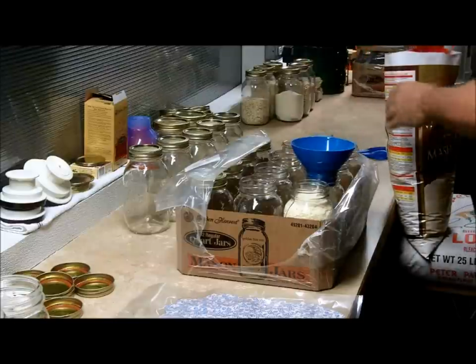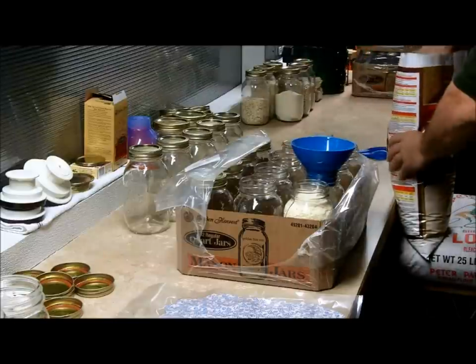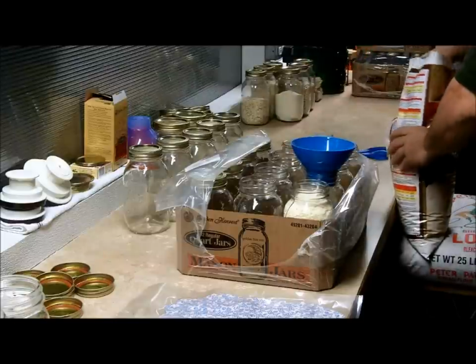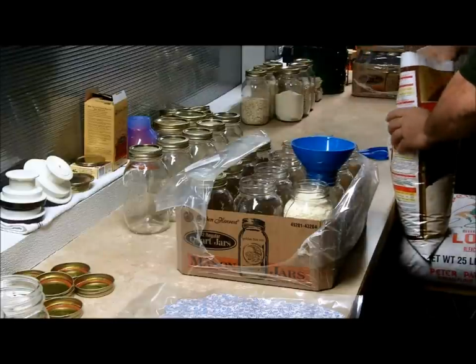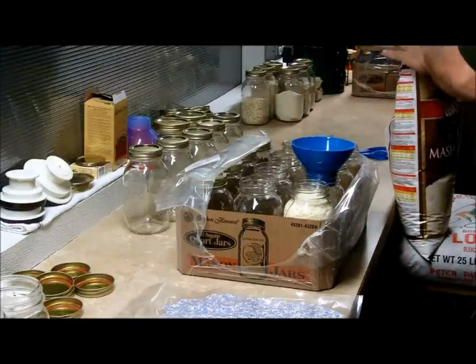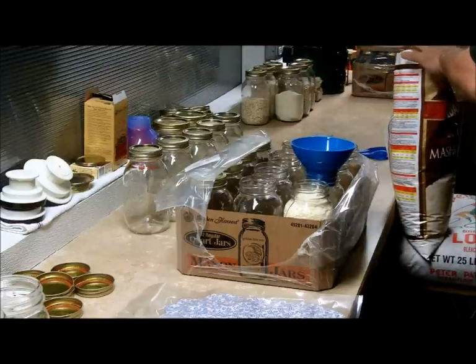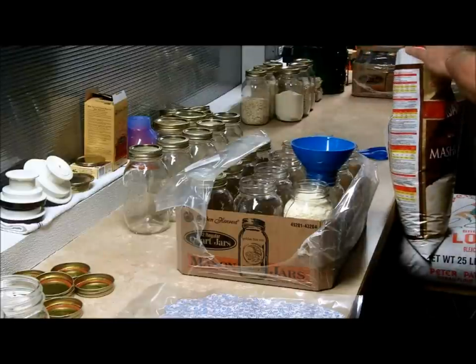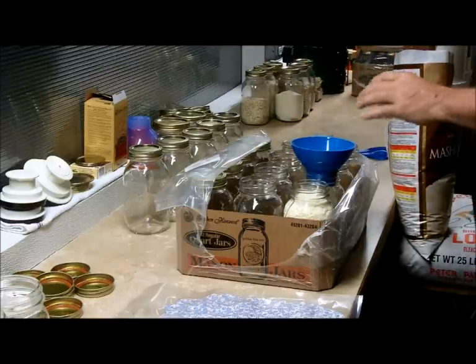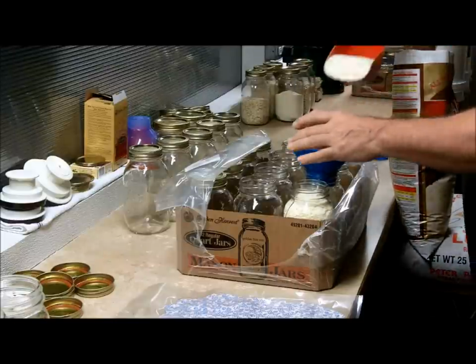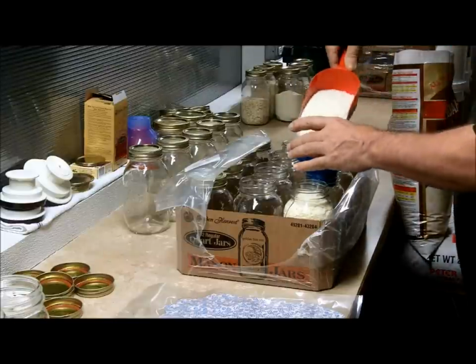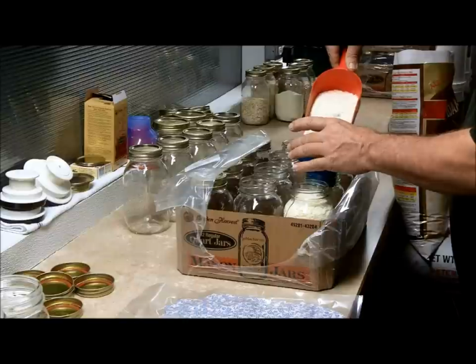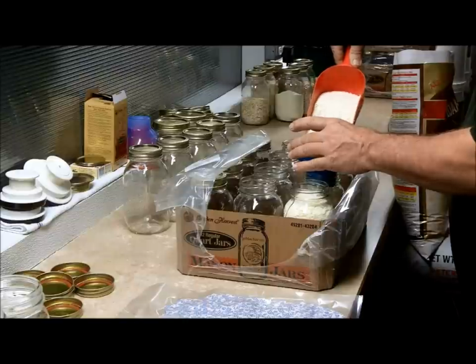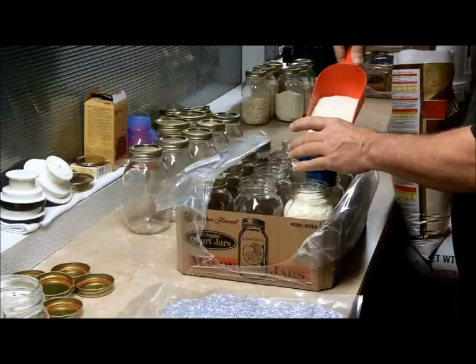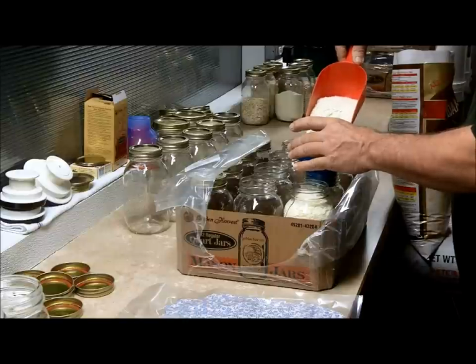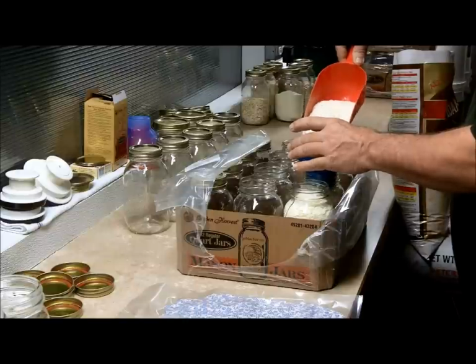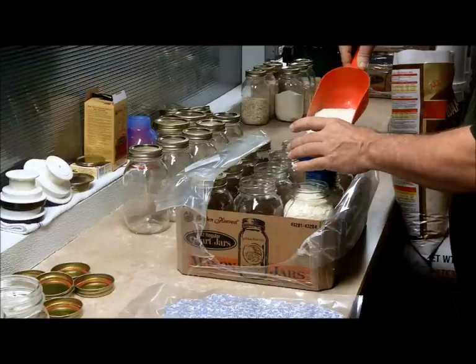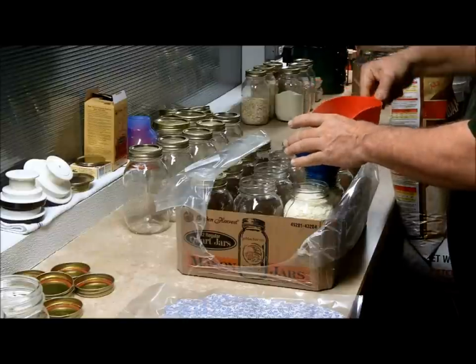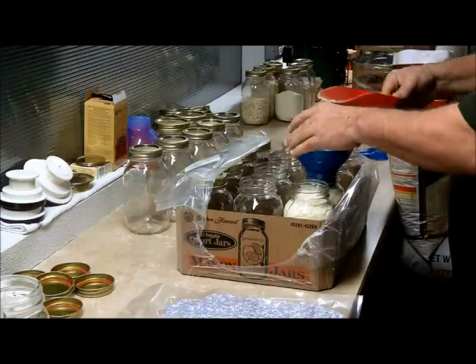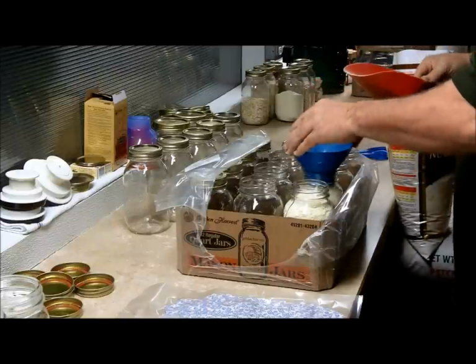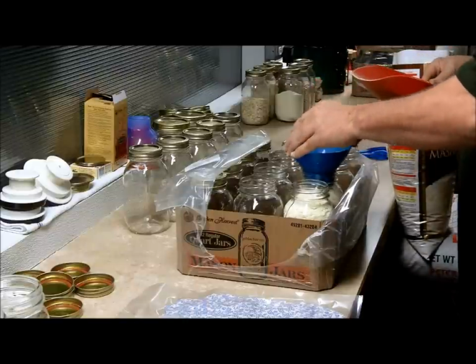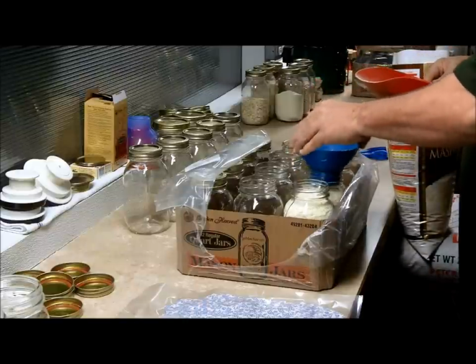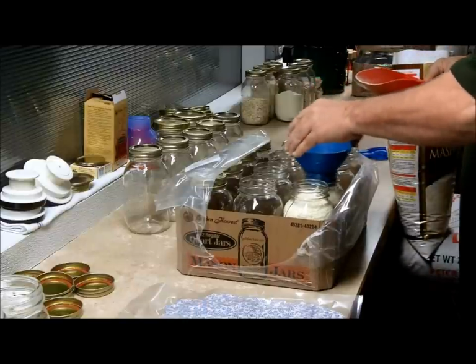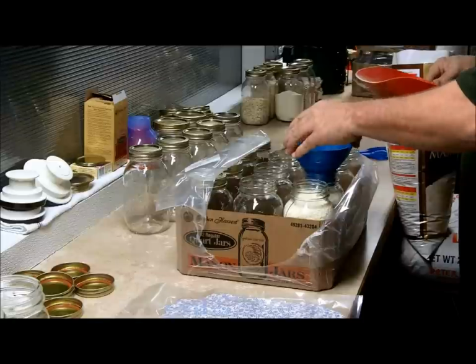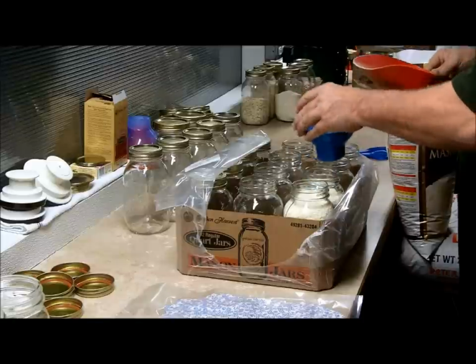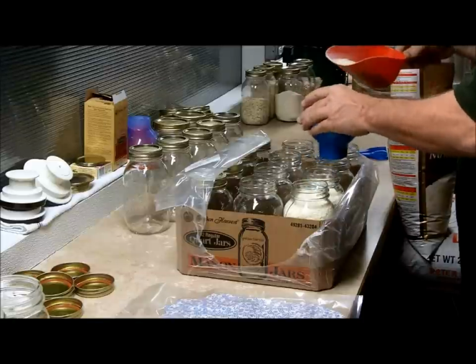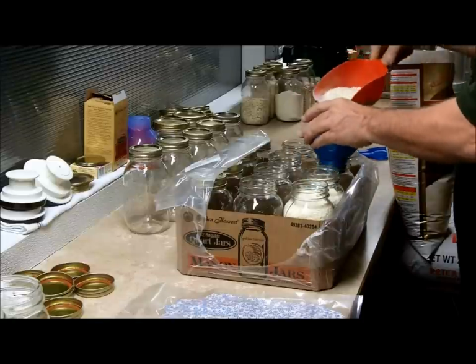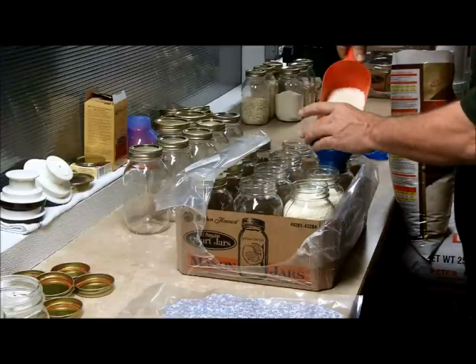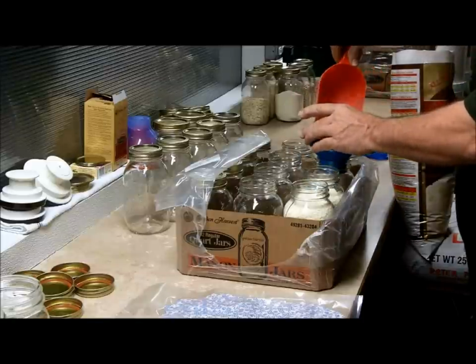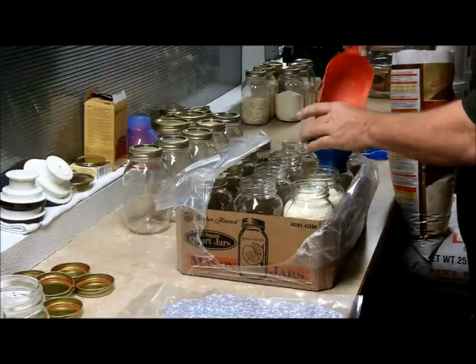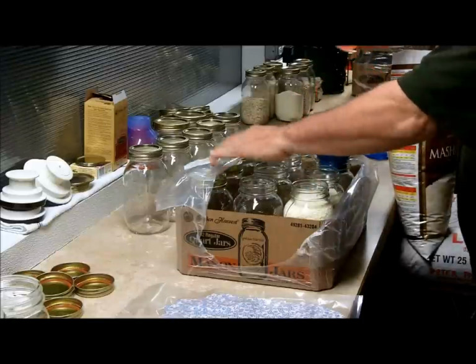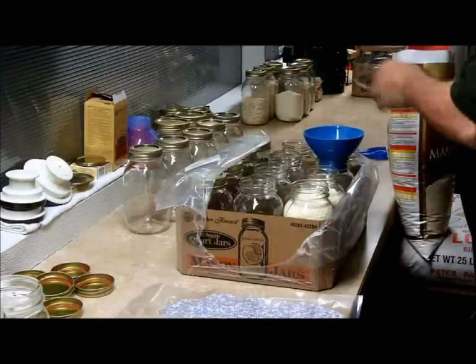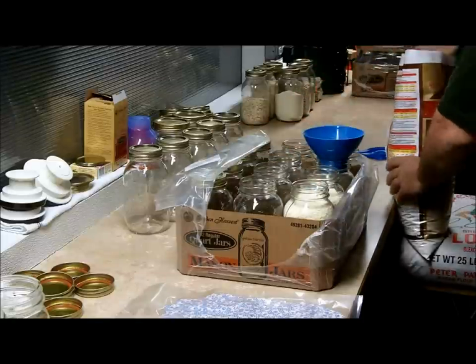I didn't even take the mason jars out of the box. I just cut the top off and we'll reuse the plastic right here.